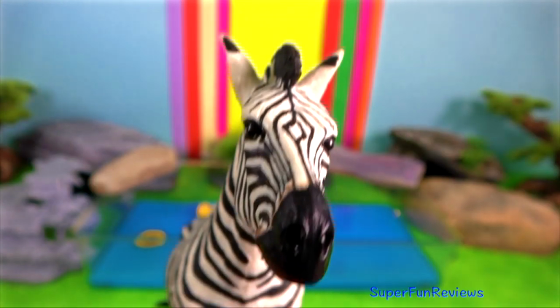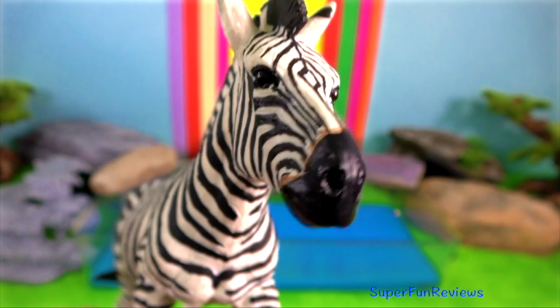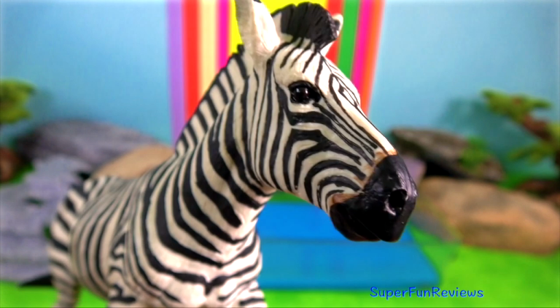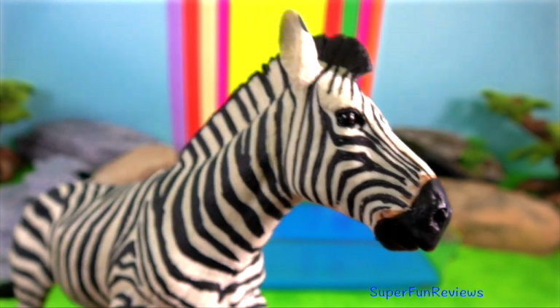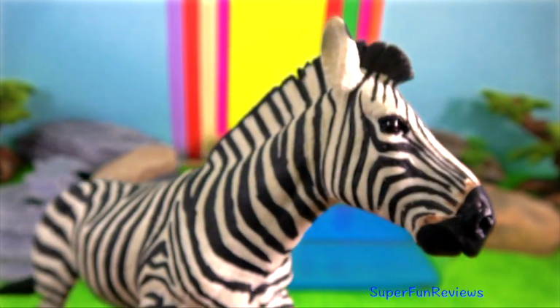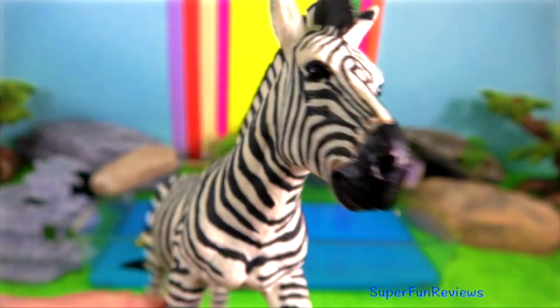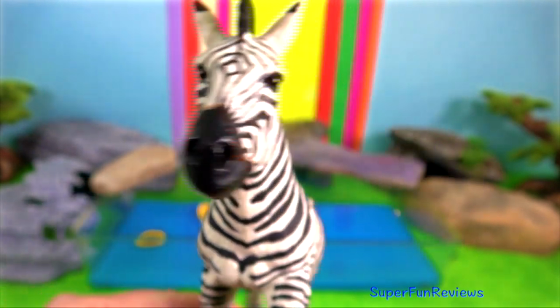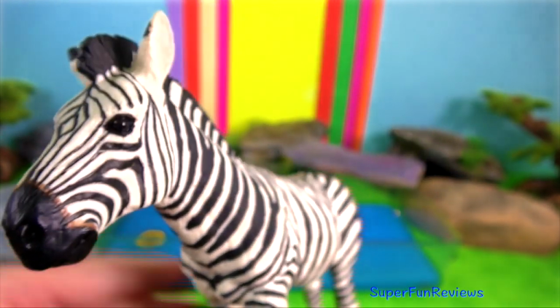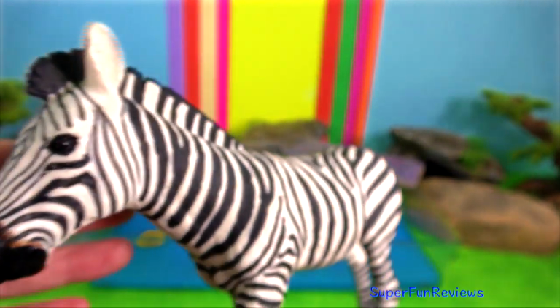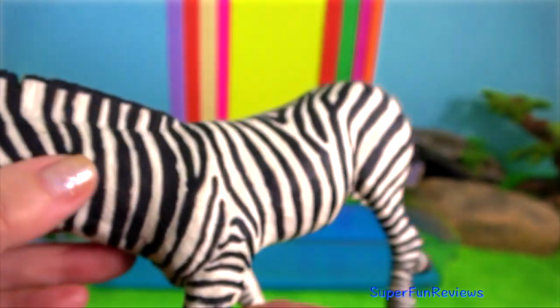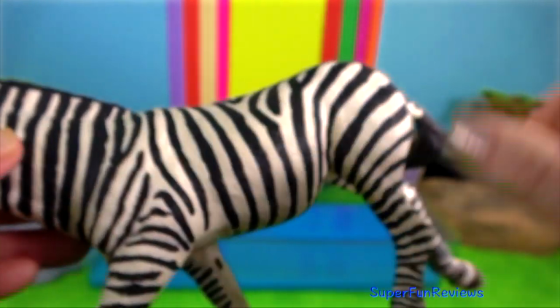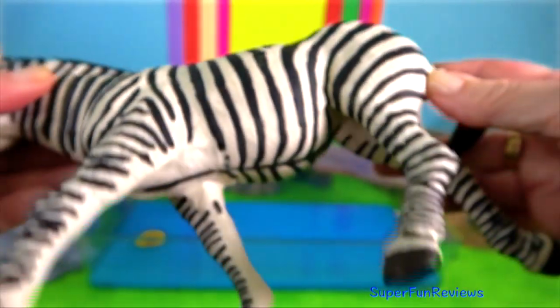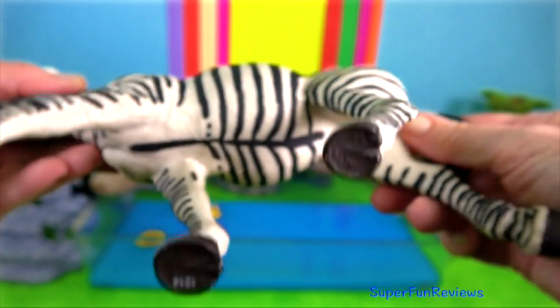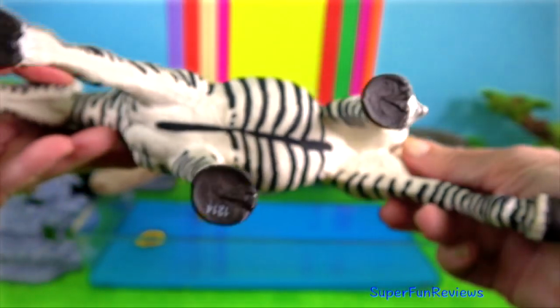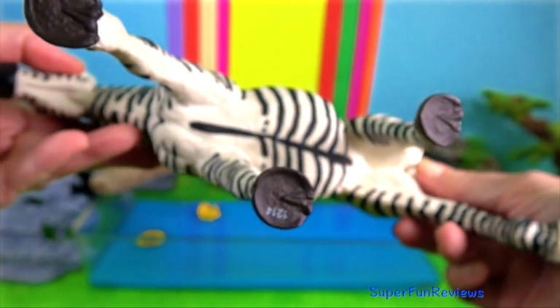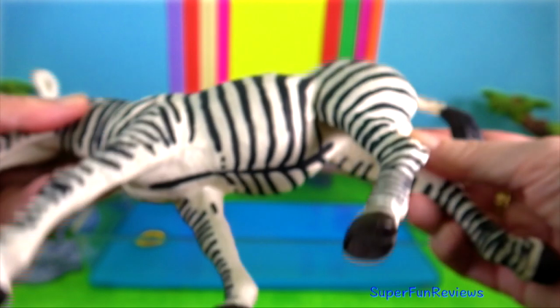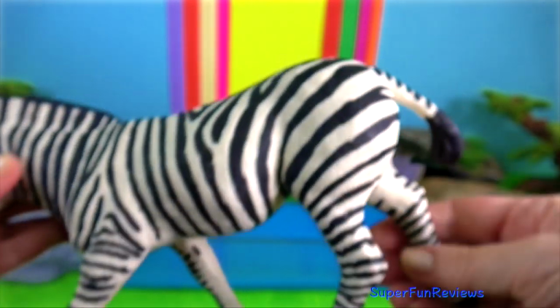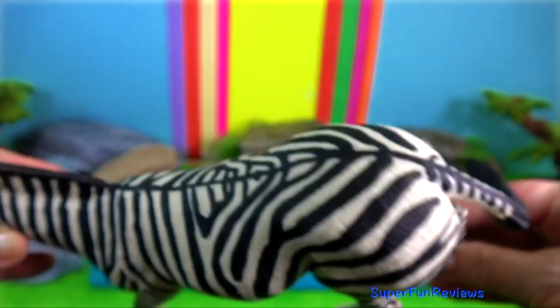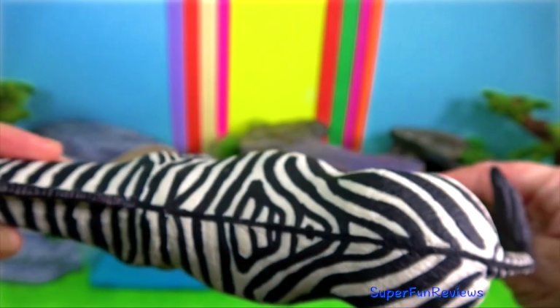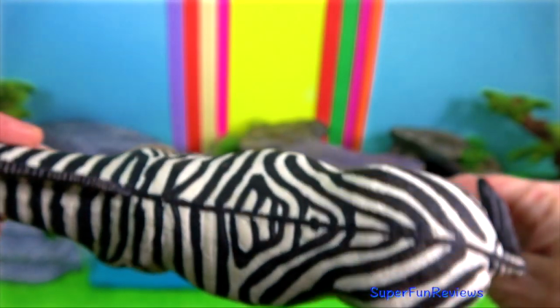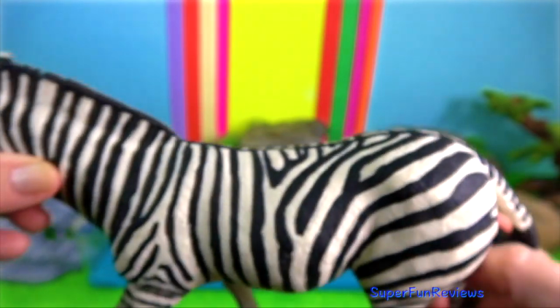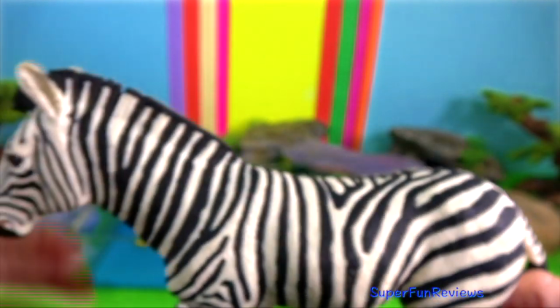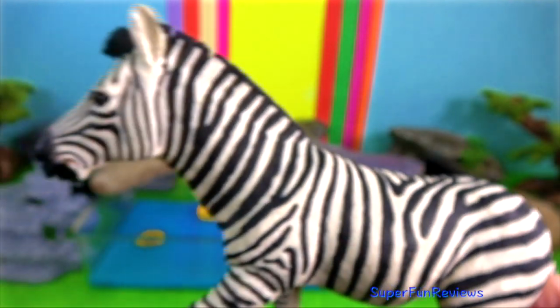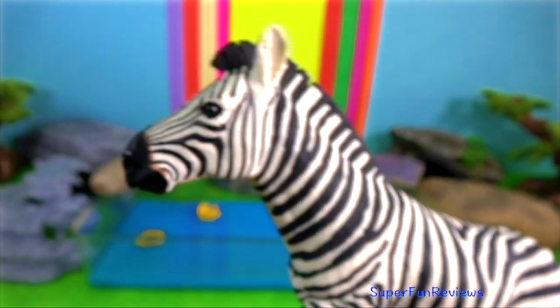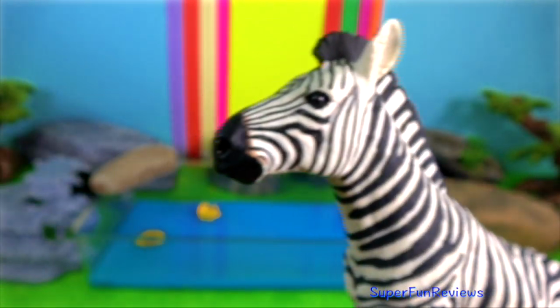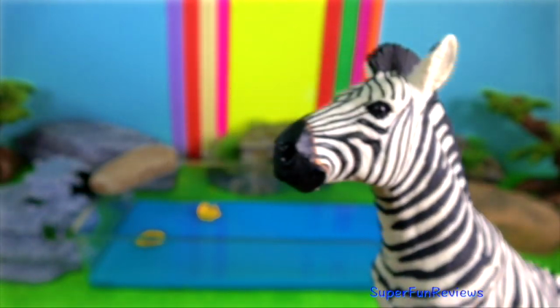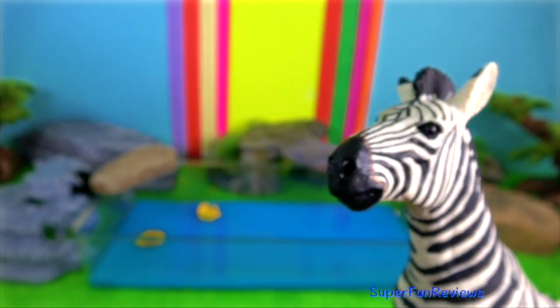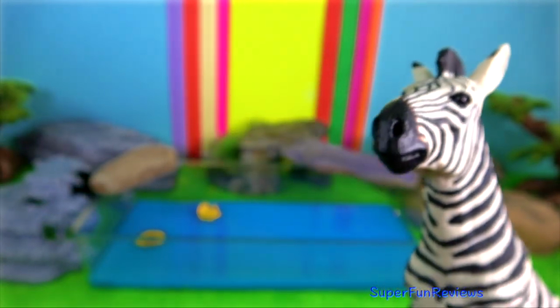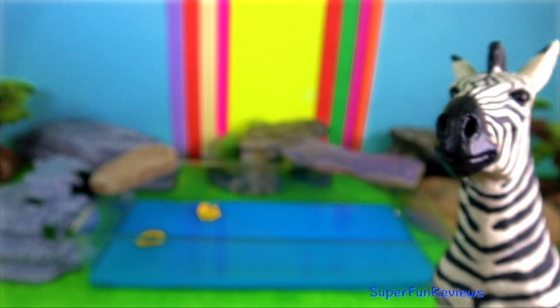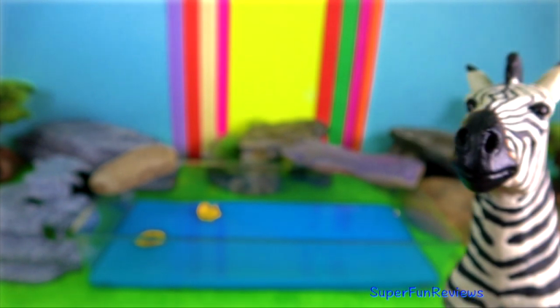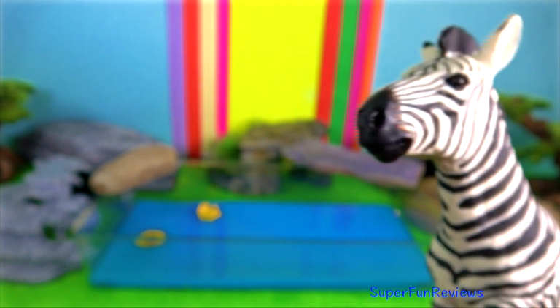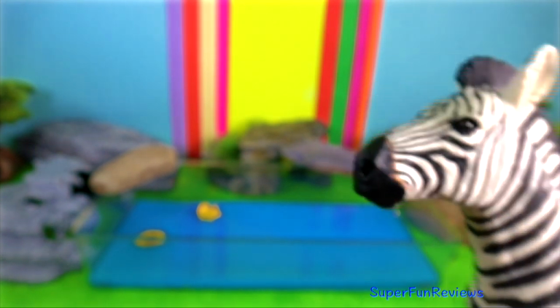Zebra. They are found in Africa. They are incredibly migratory animals that can travel fast distances in search of fresh grass and water.